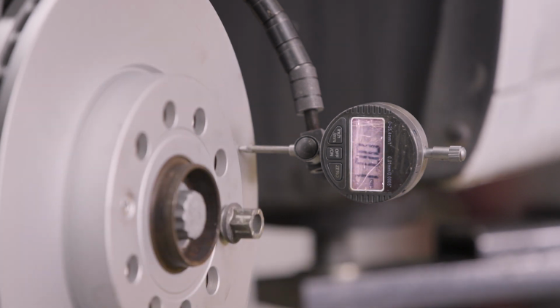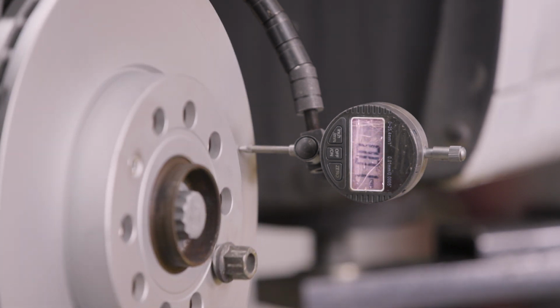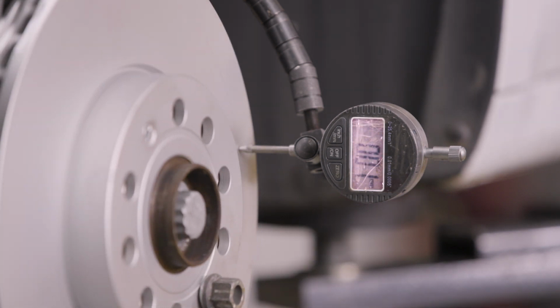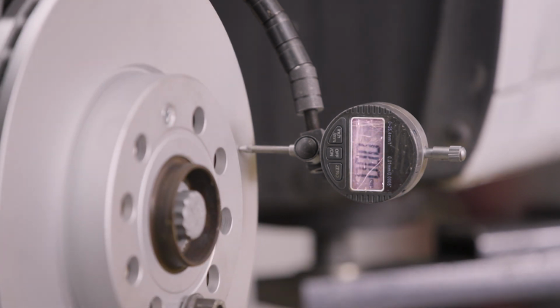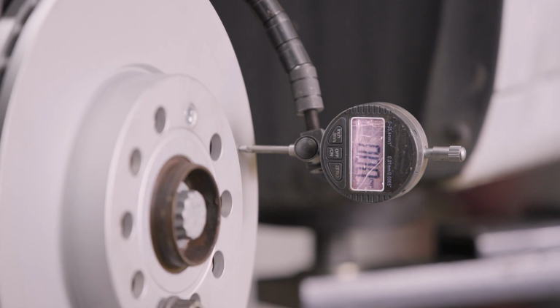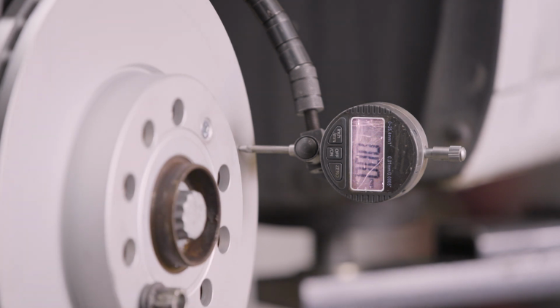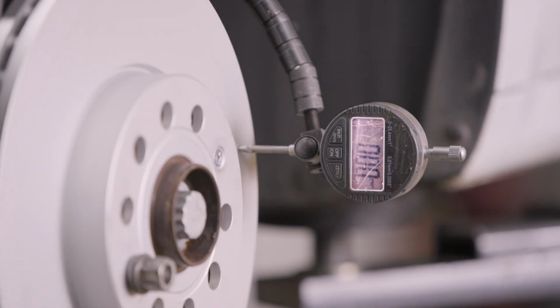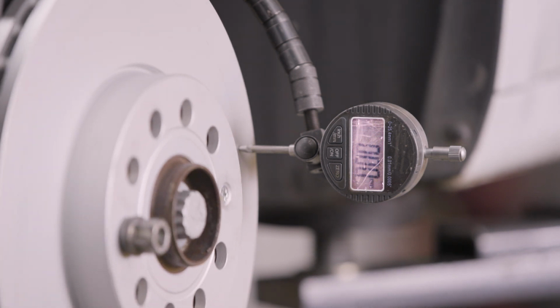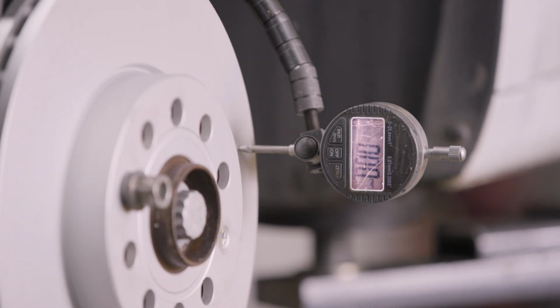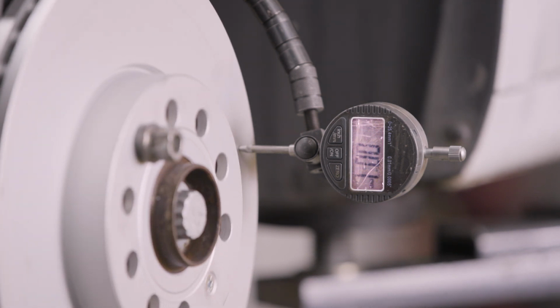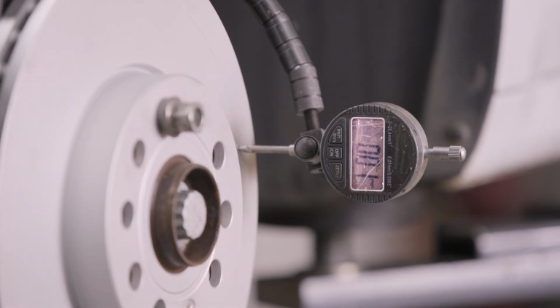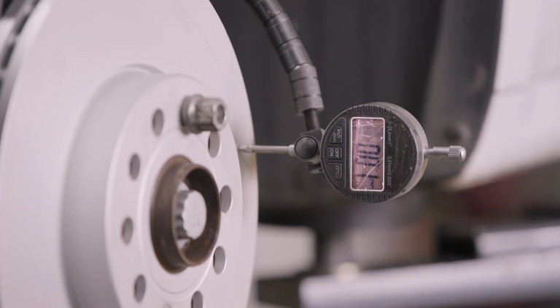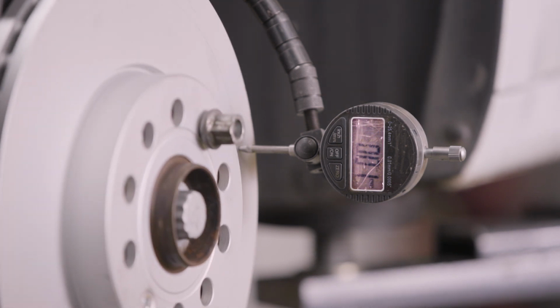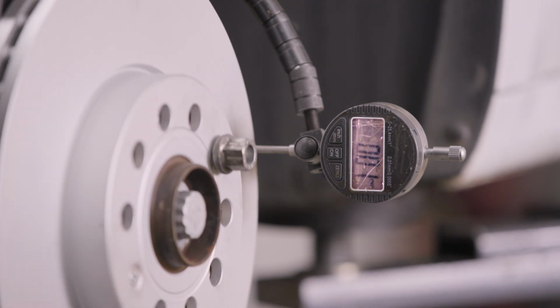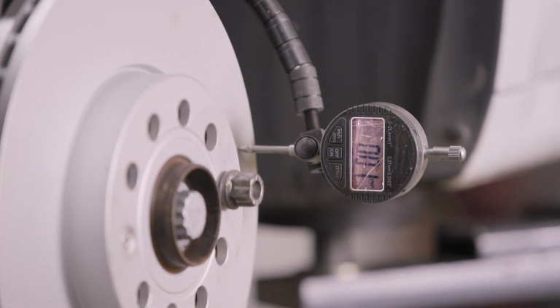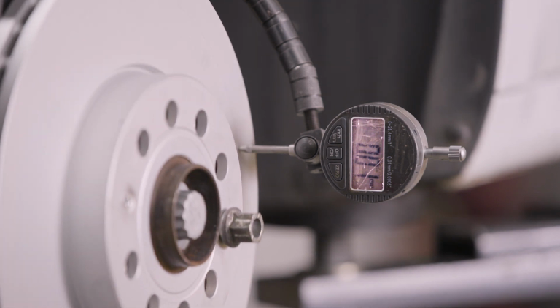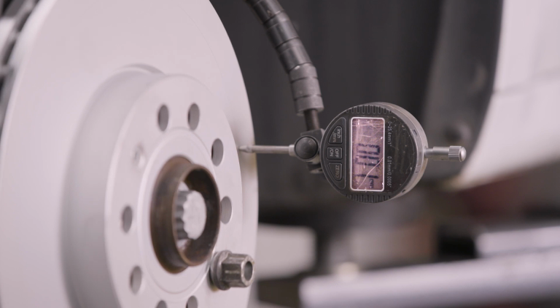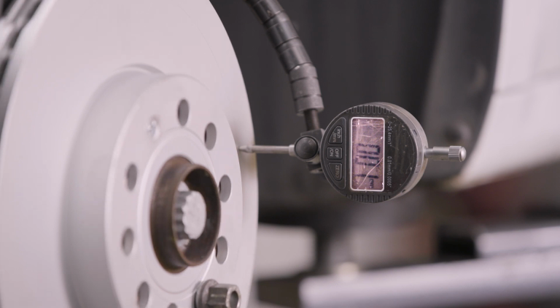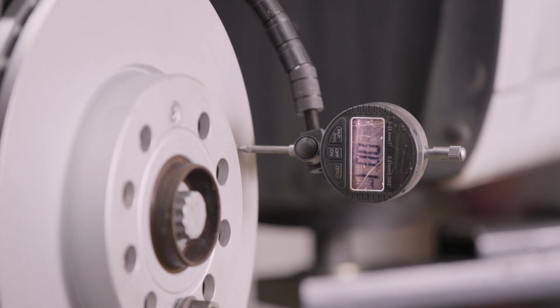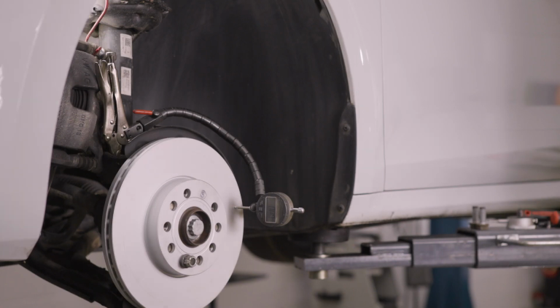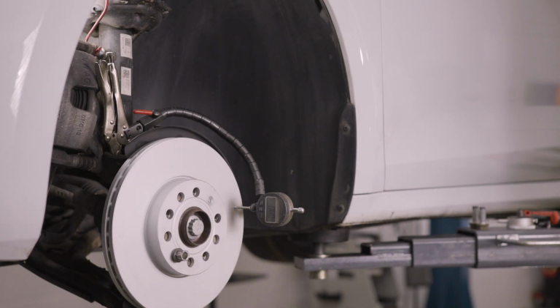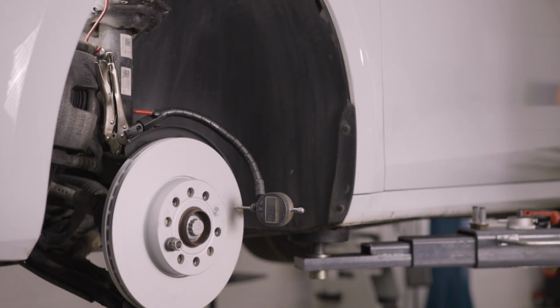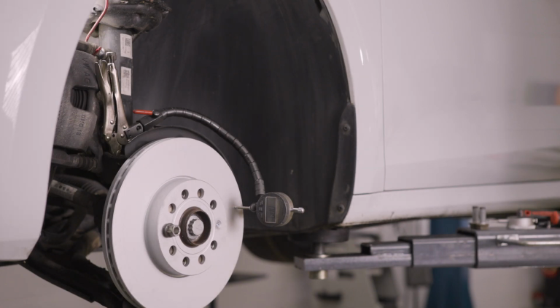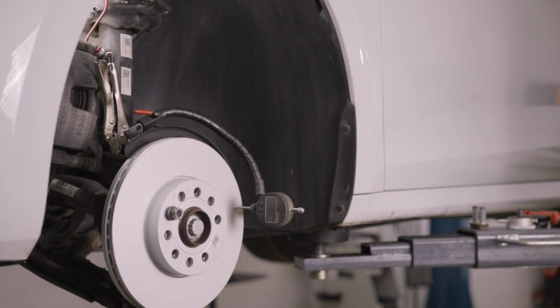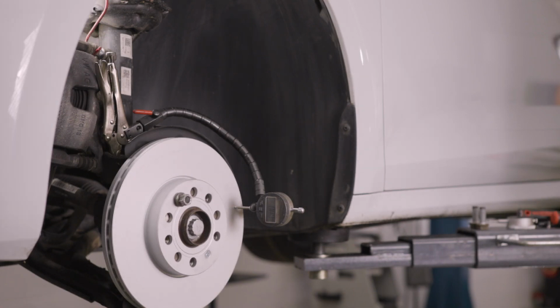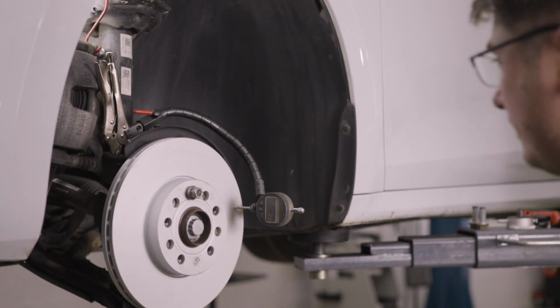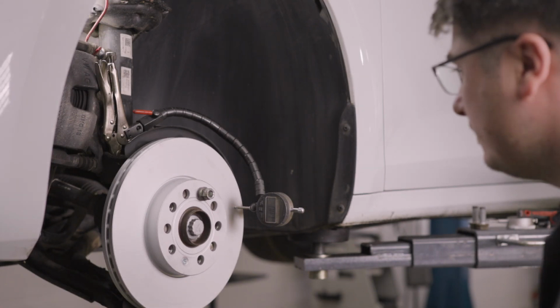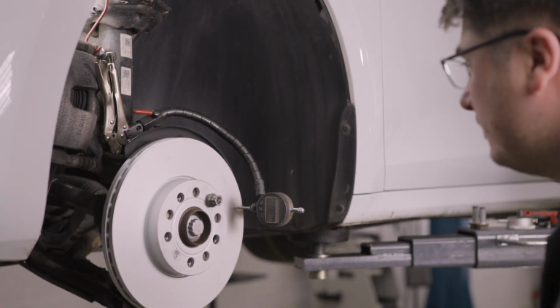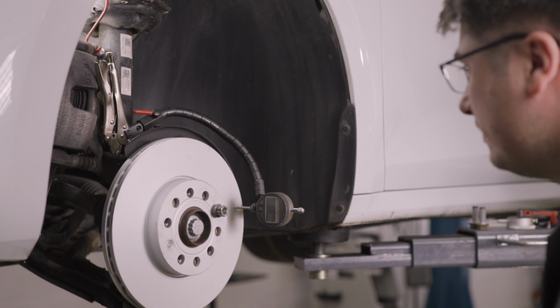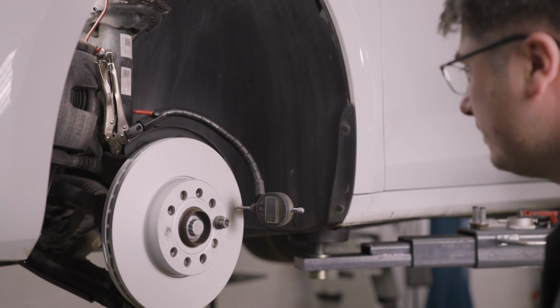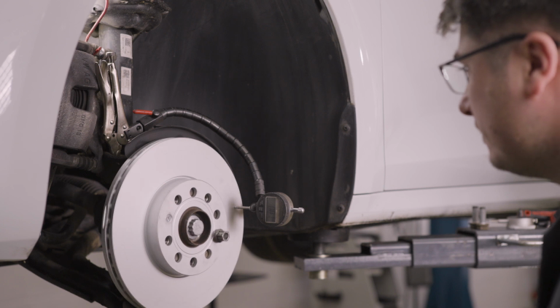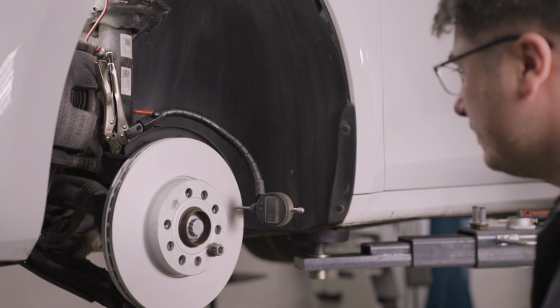DTV and runout go hand in hand — DTV can cause runout and vice versa. So make sure to remember the differences when diagnosing your braking faults, and to consider the importance of cleaning hubs and braking components when fitting new pads and discs.